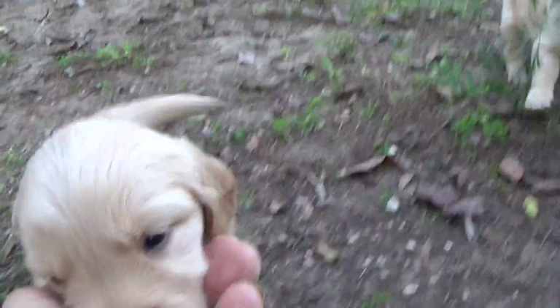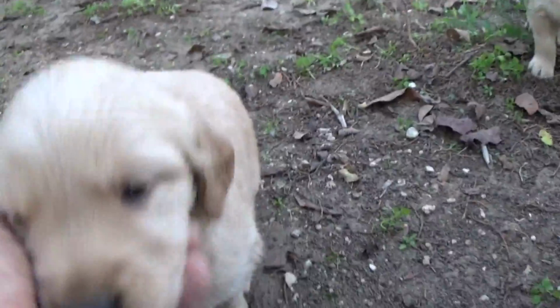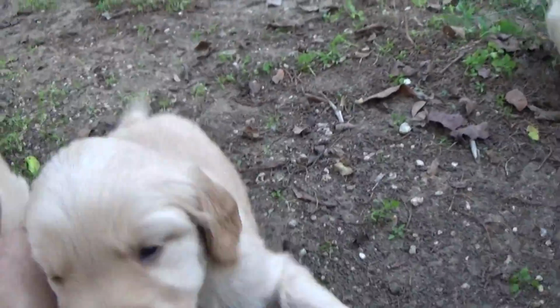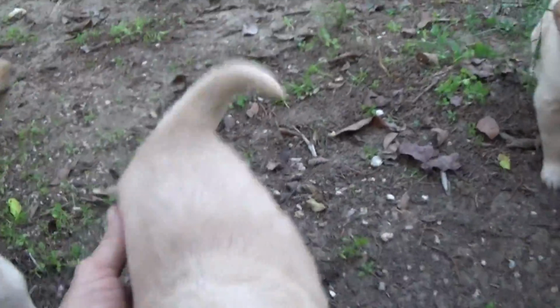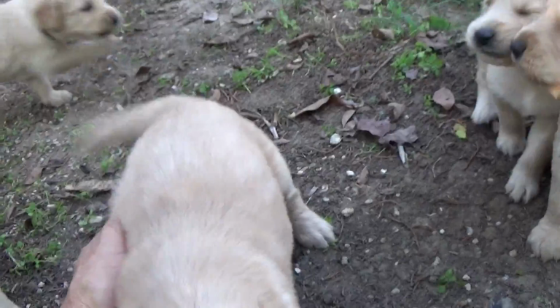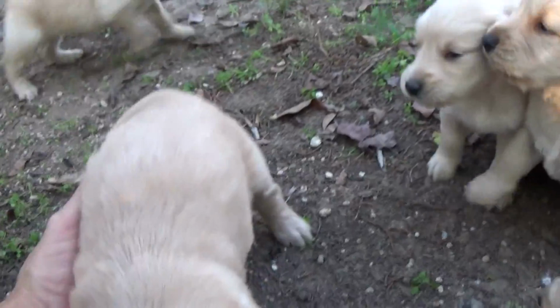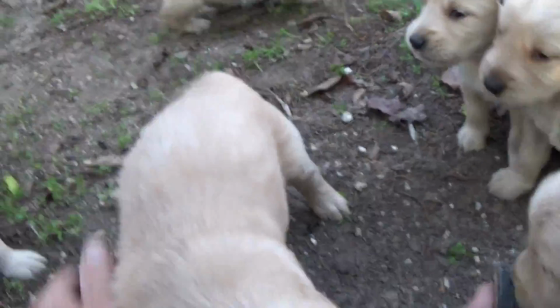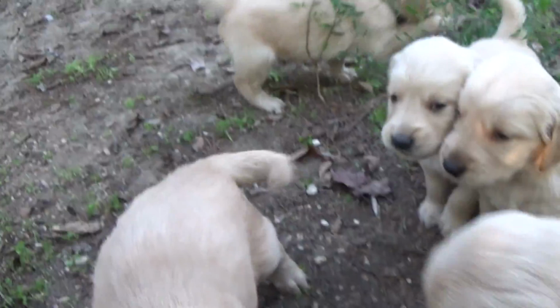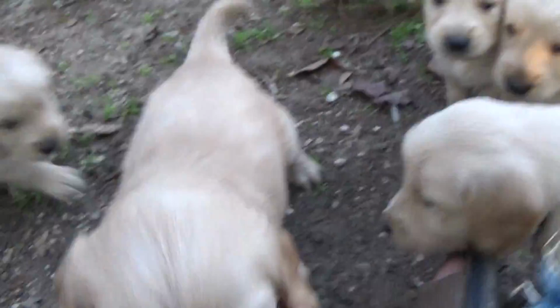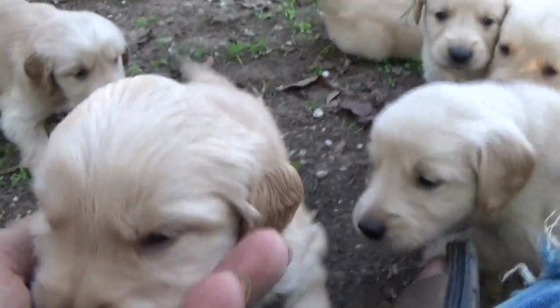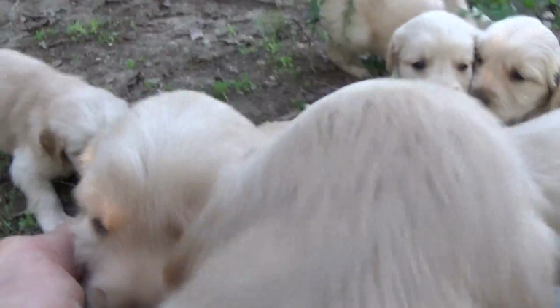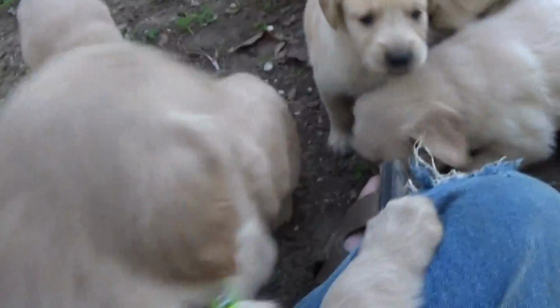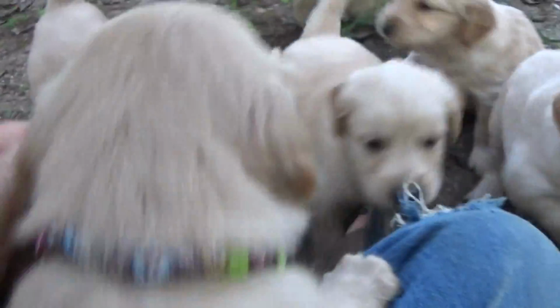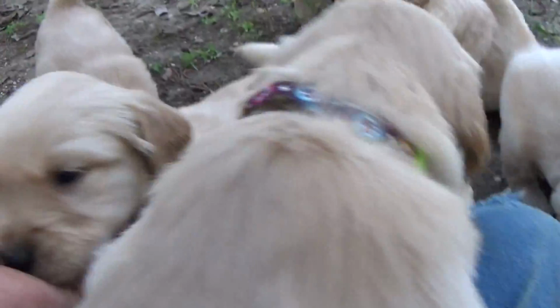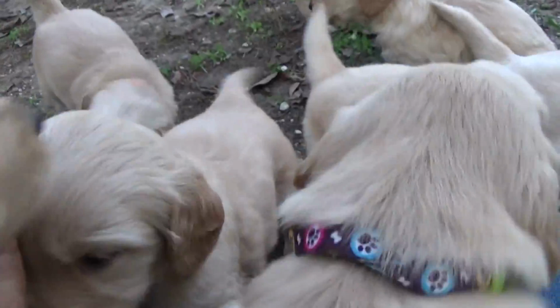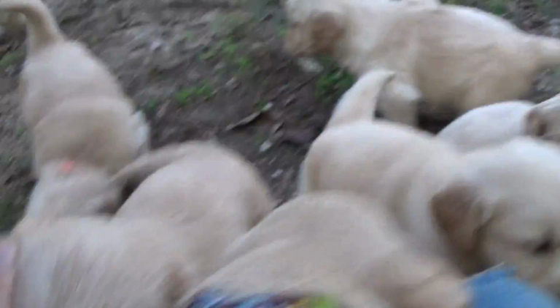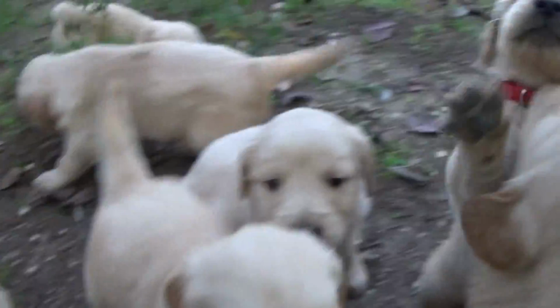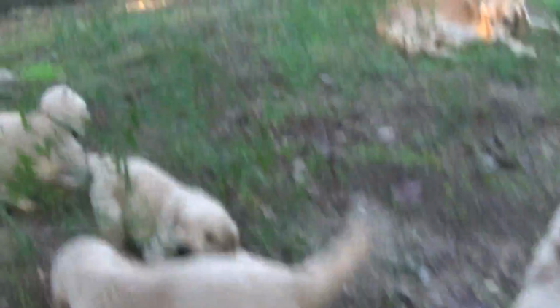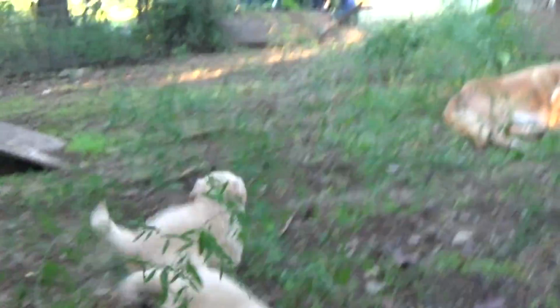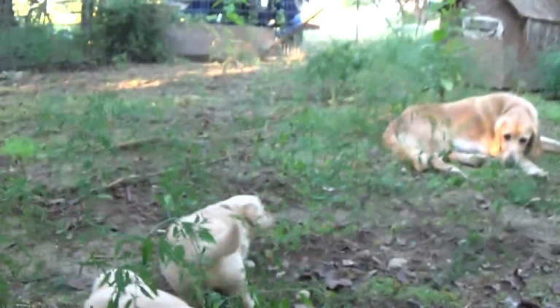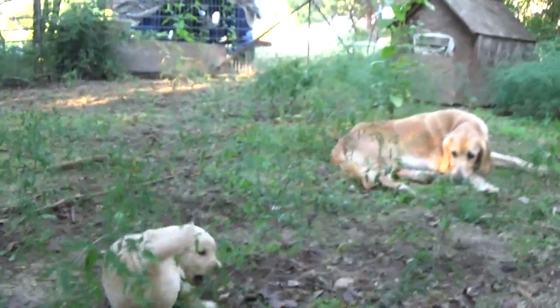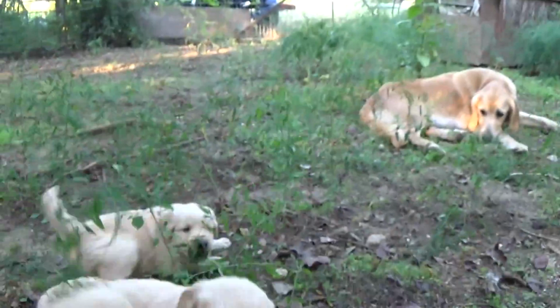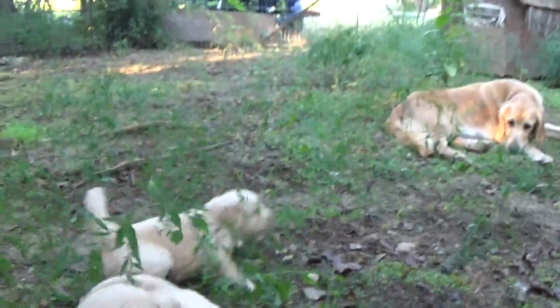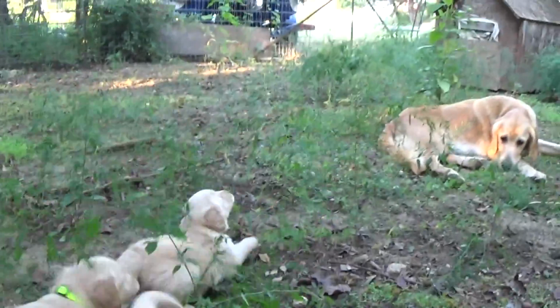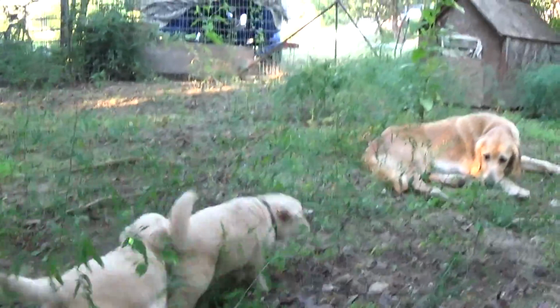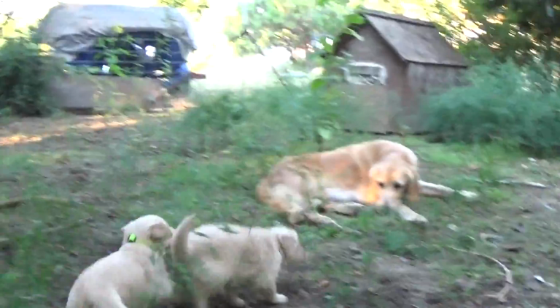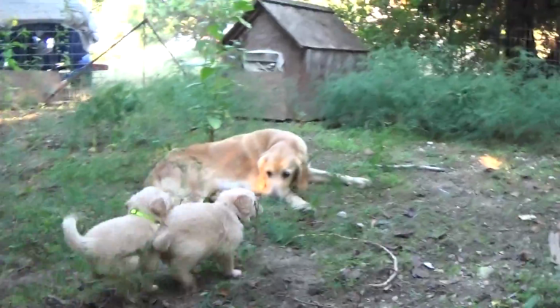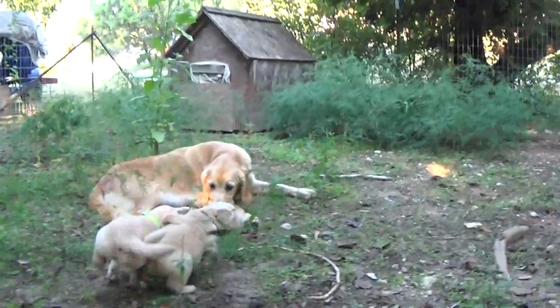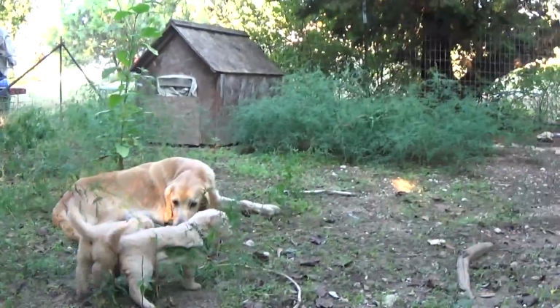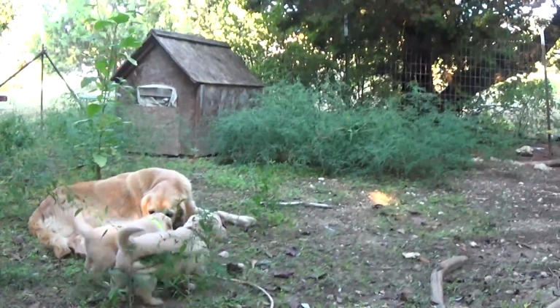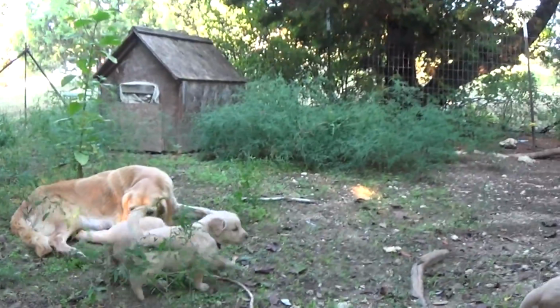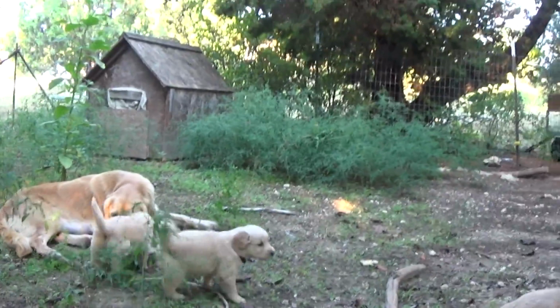Now keep in mind, like this little pooper right here — this is a little girl right here. She ain't found her home yet. There's a black collar with stars. With lime collar, girl.